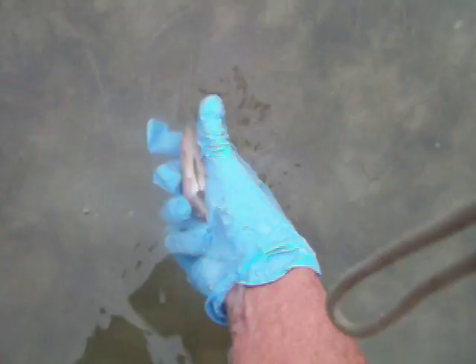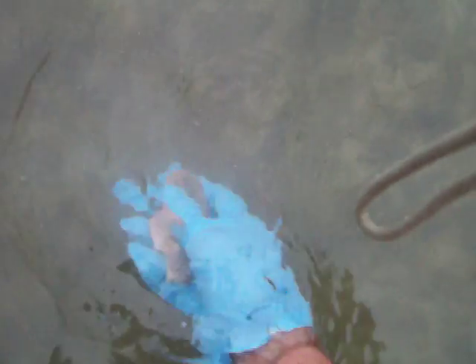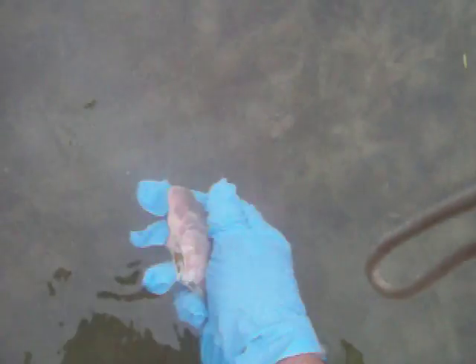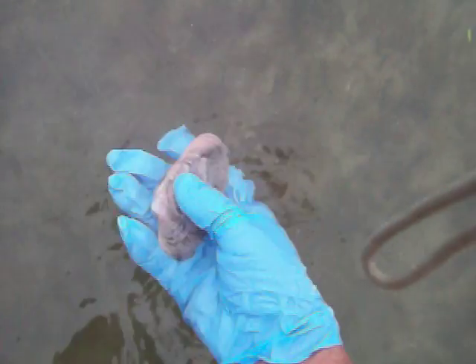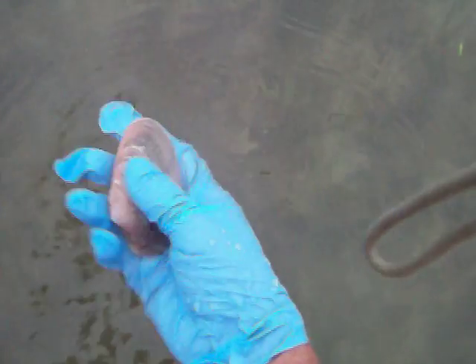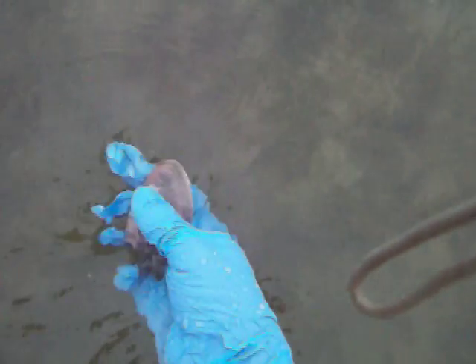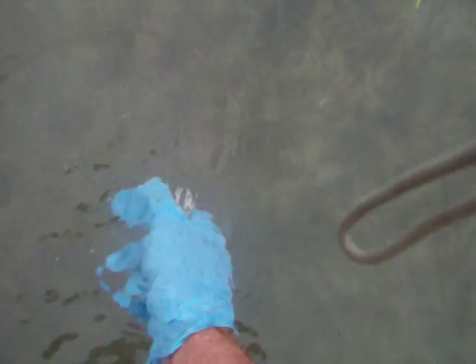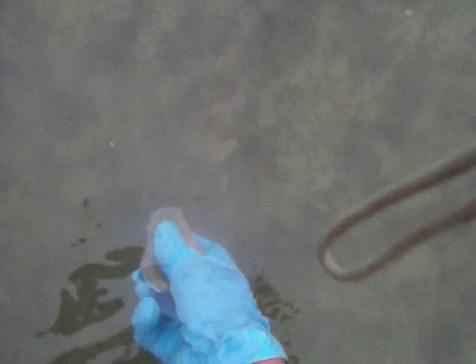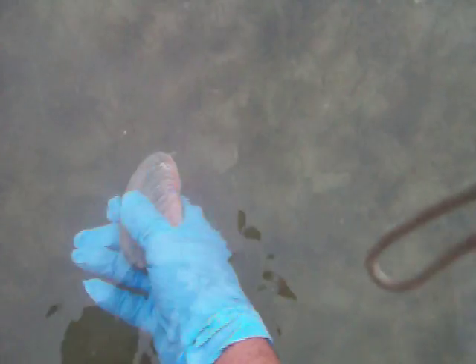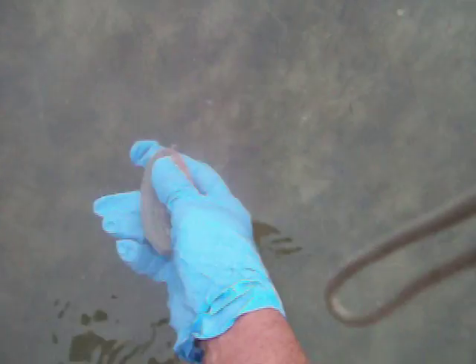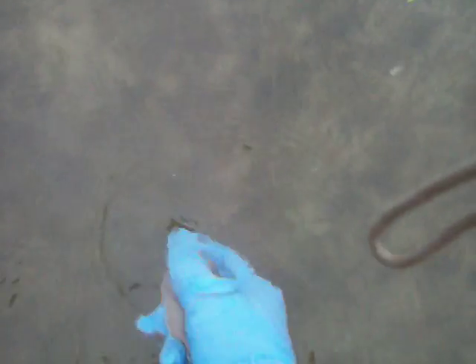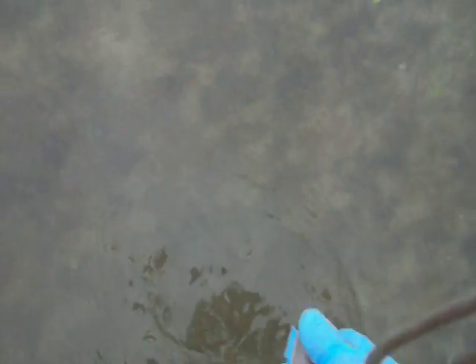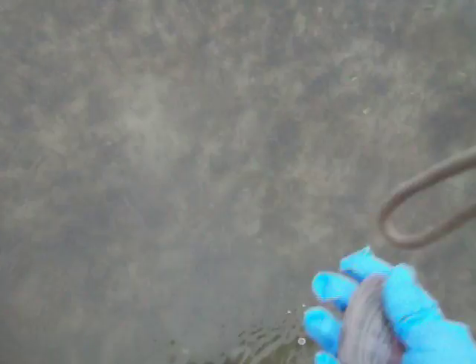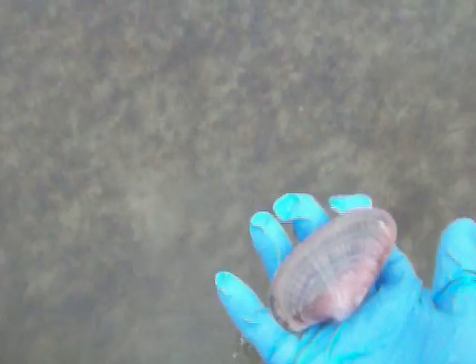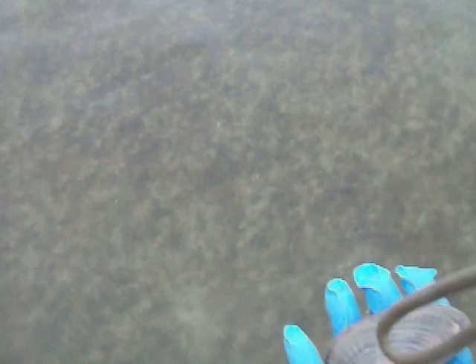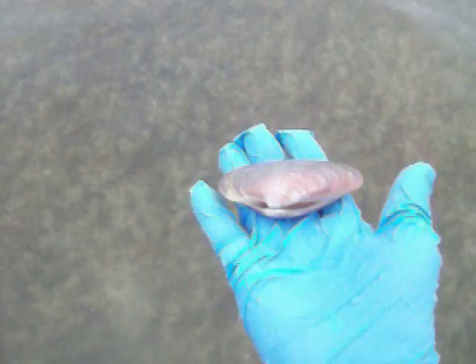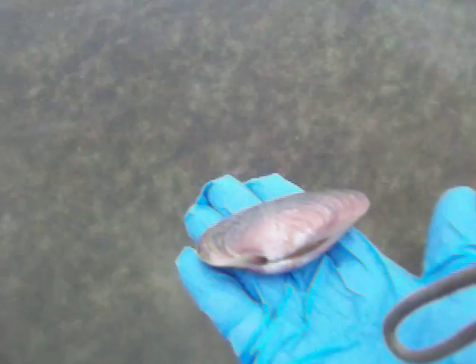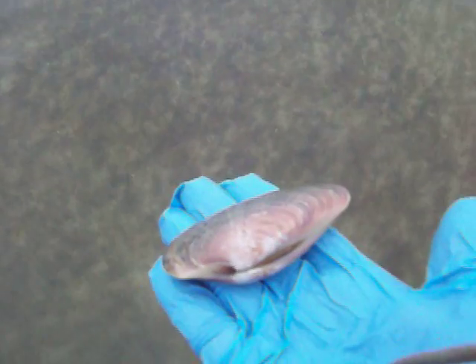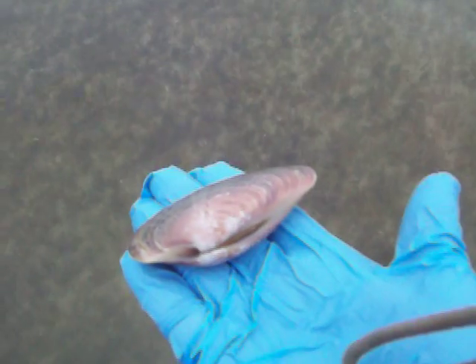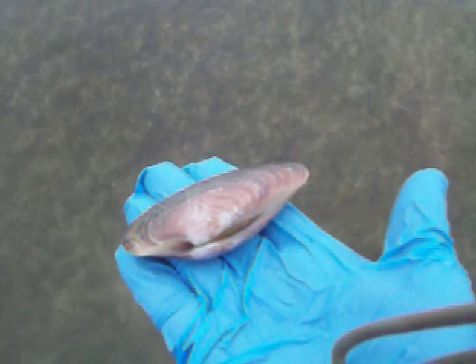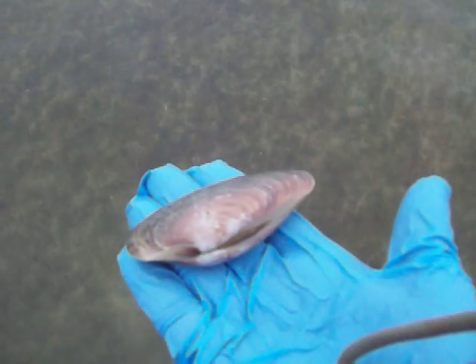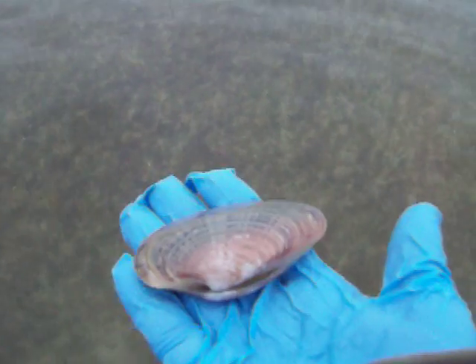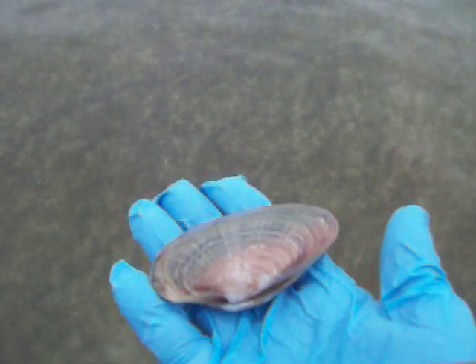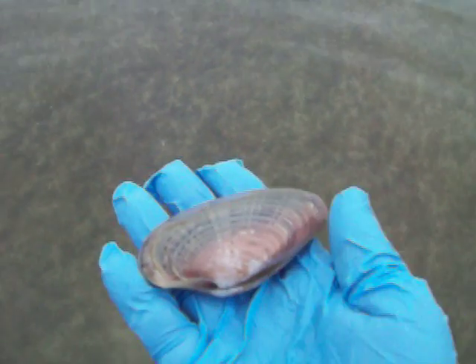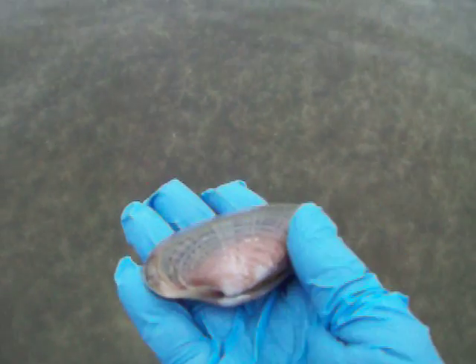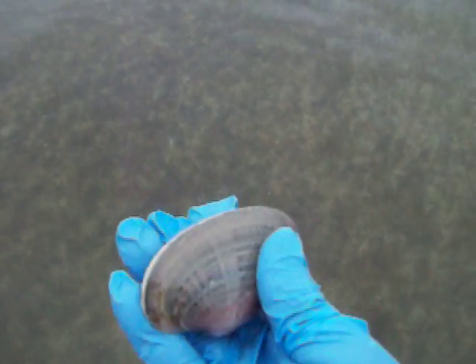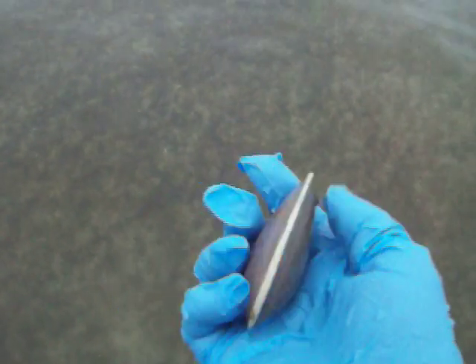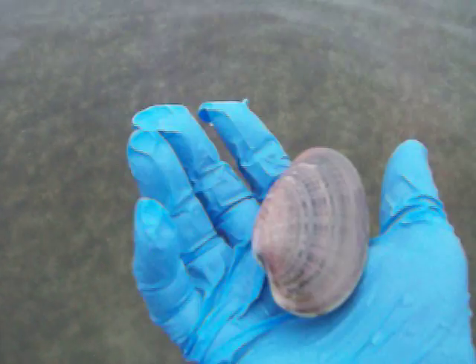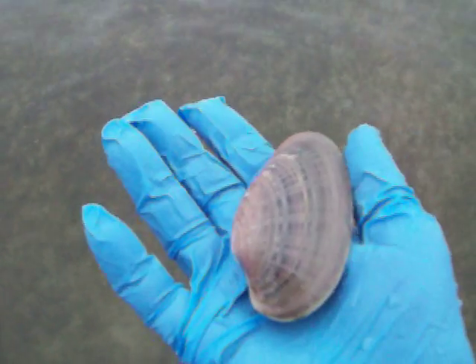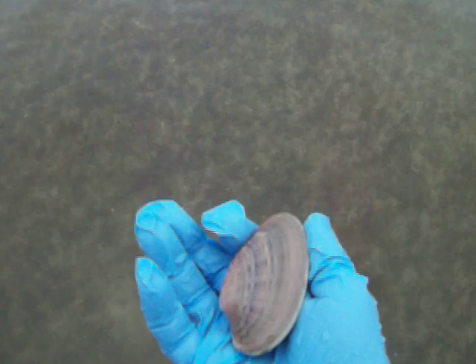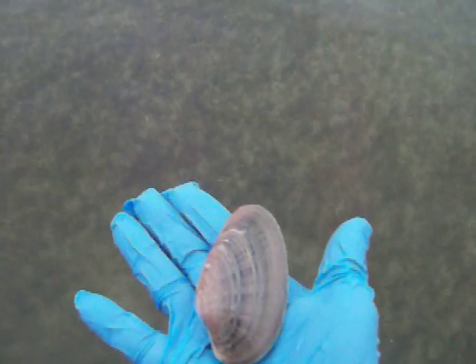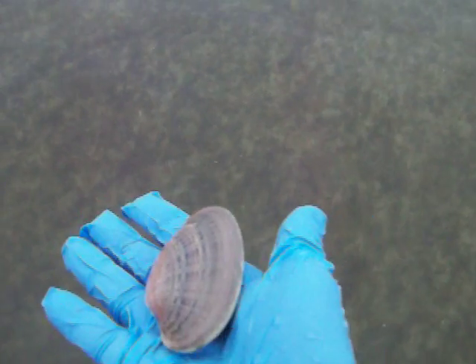This clam is close to what they call a steamer clam up north, but the flesh is pure white.